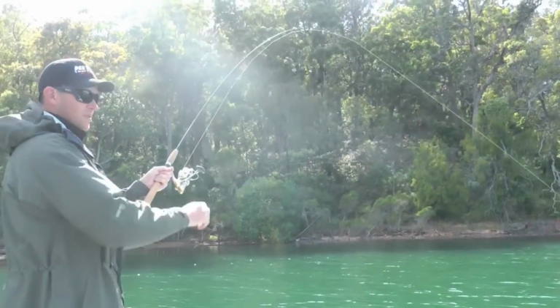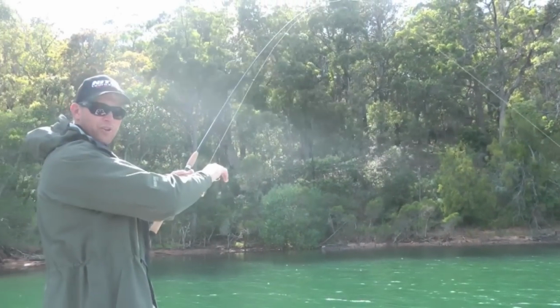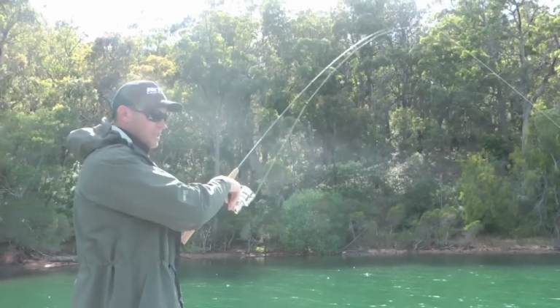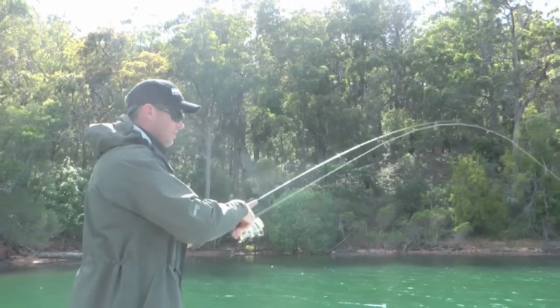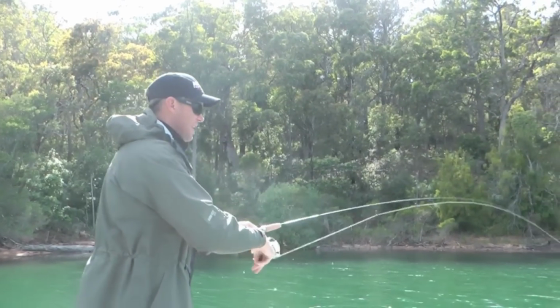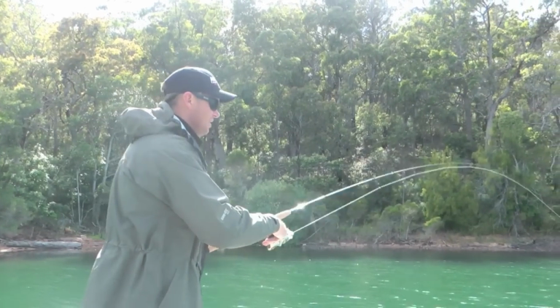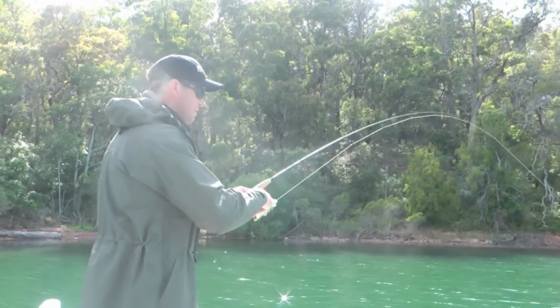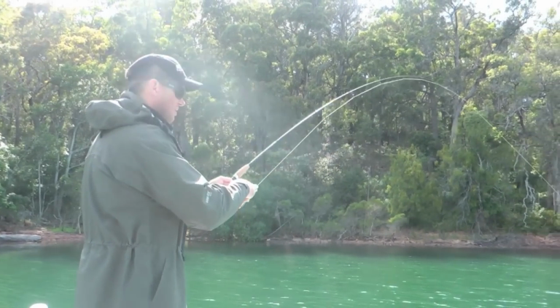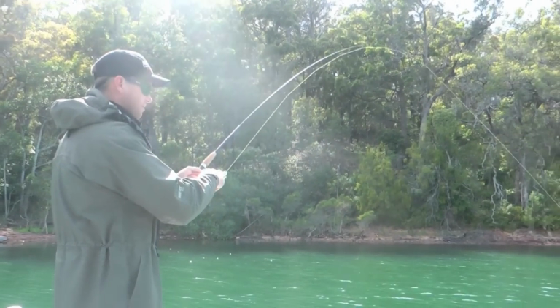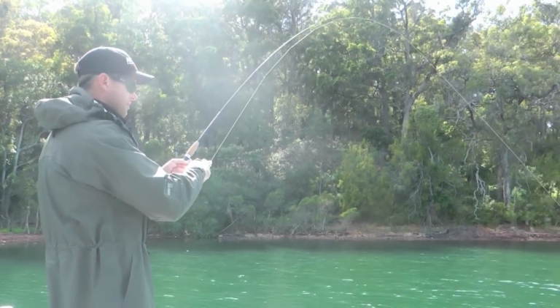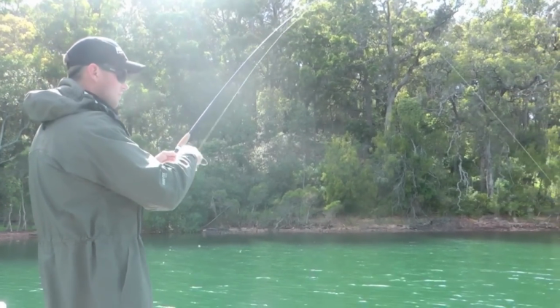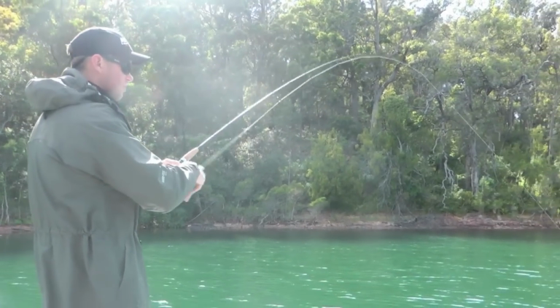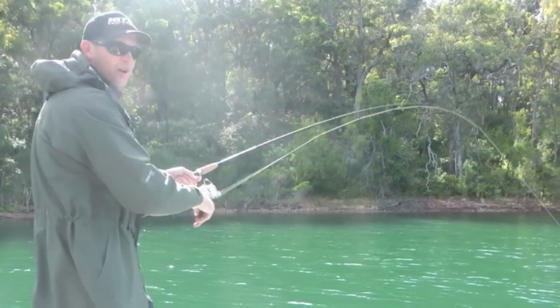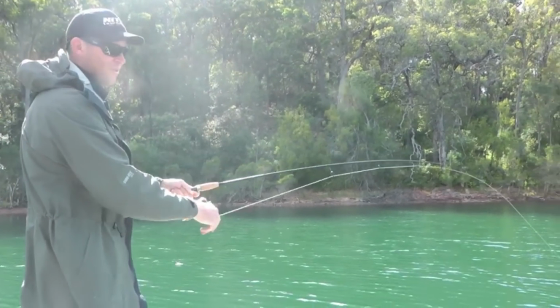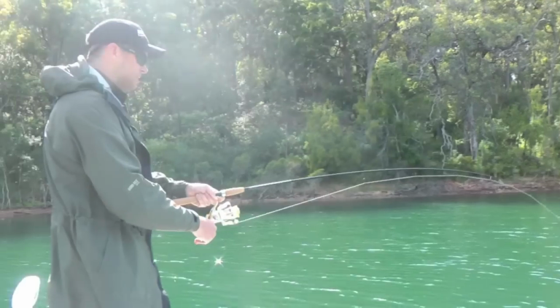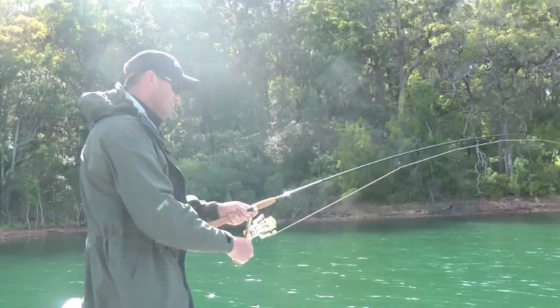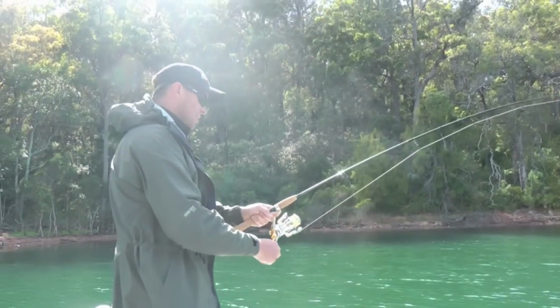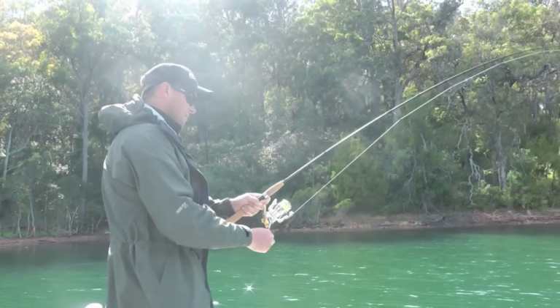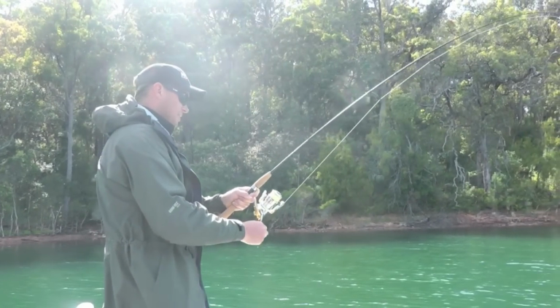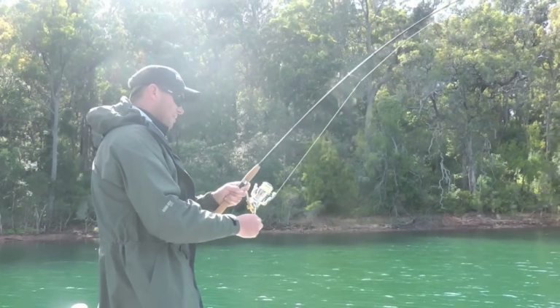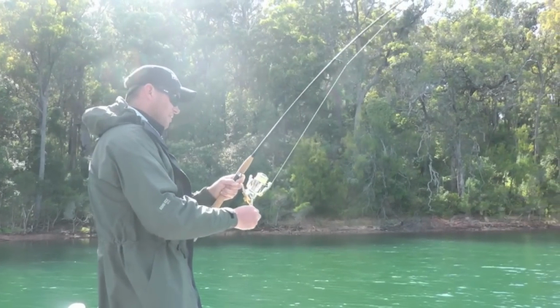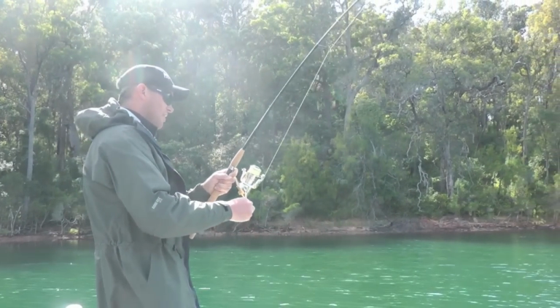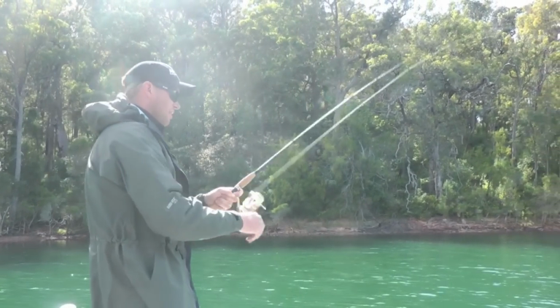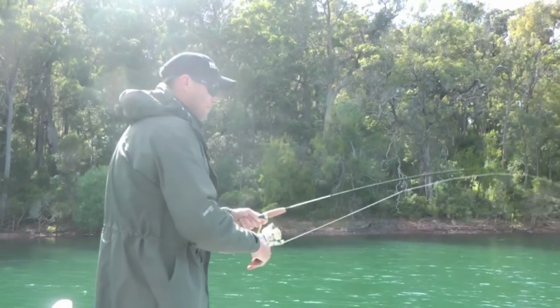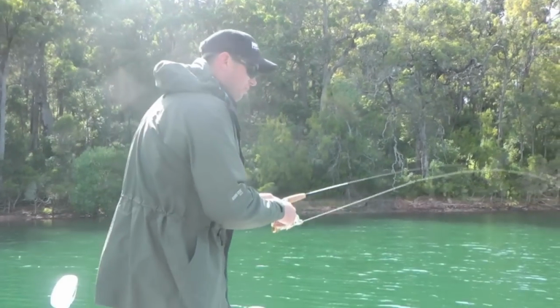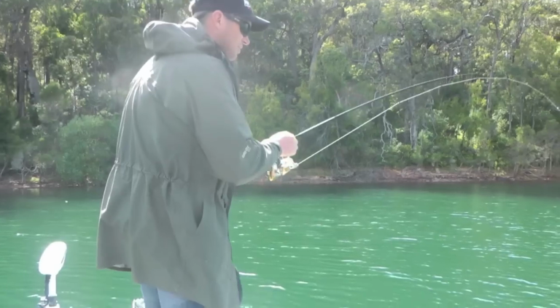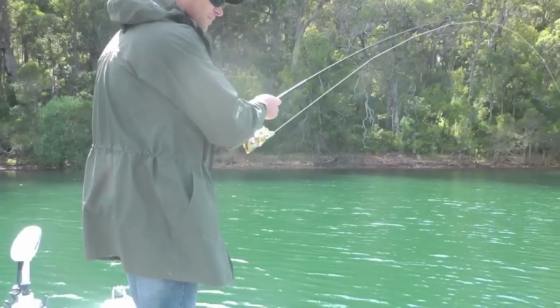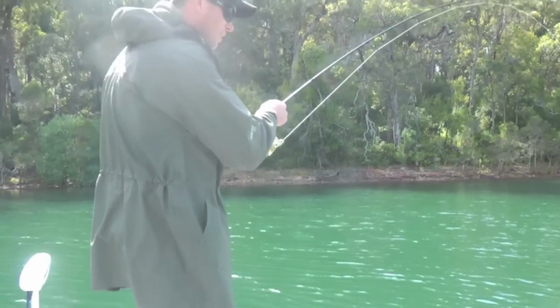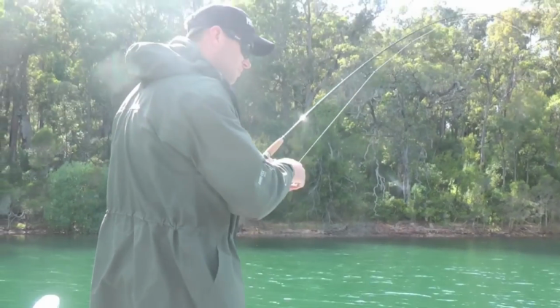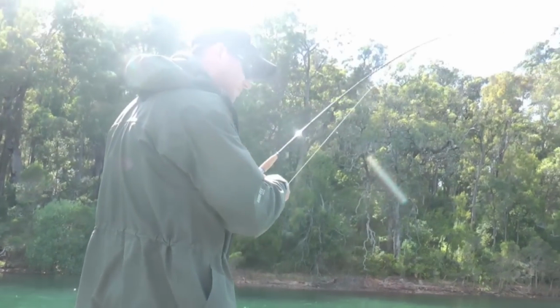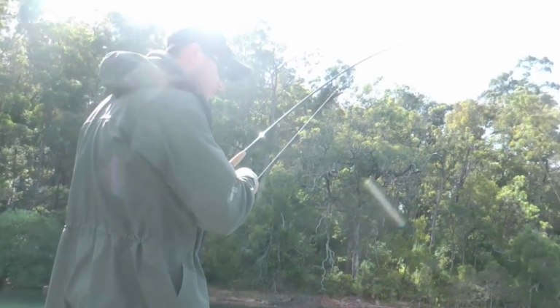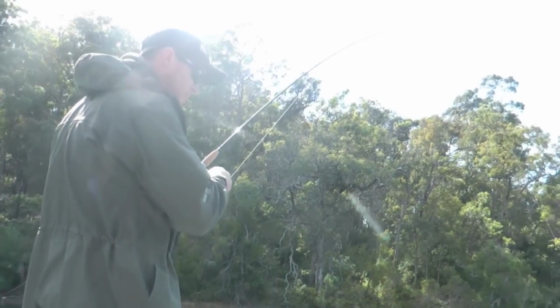I think we've got a nice fish here mate, nice flathead. Good fish. We've got some fish.